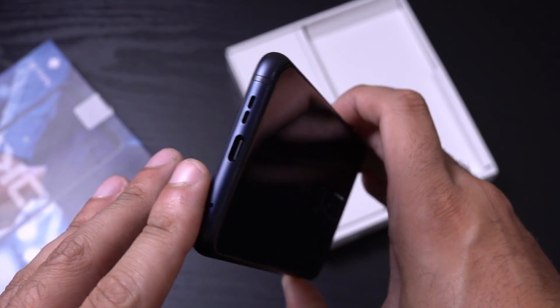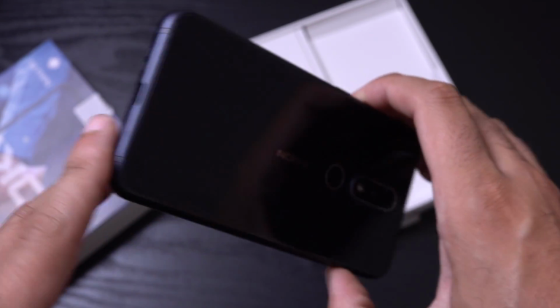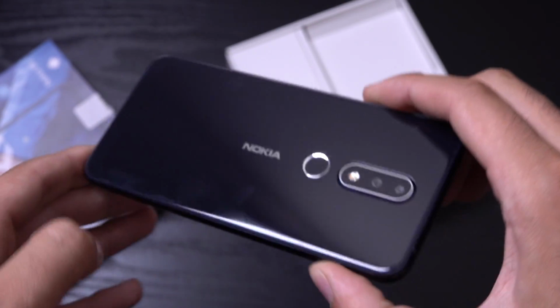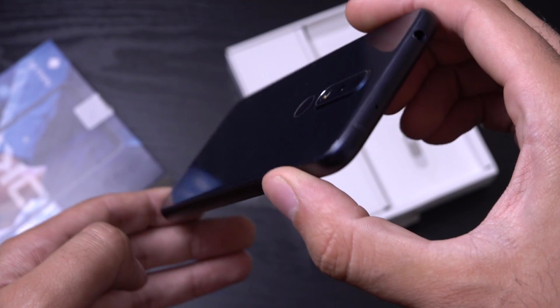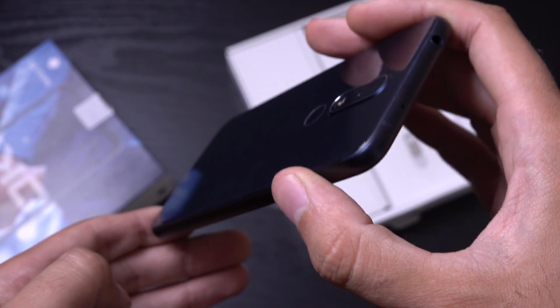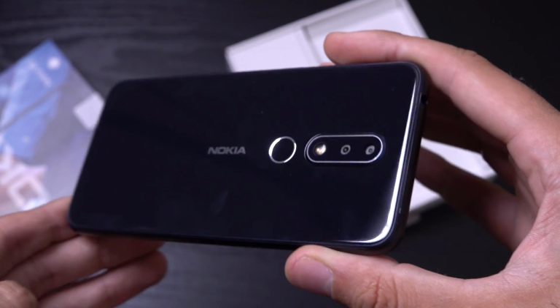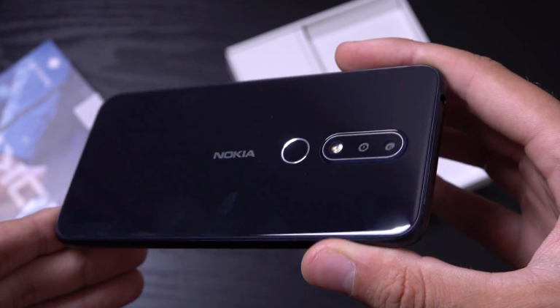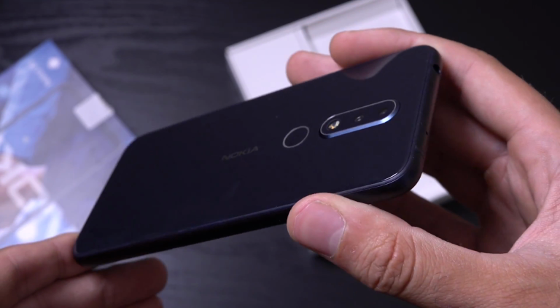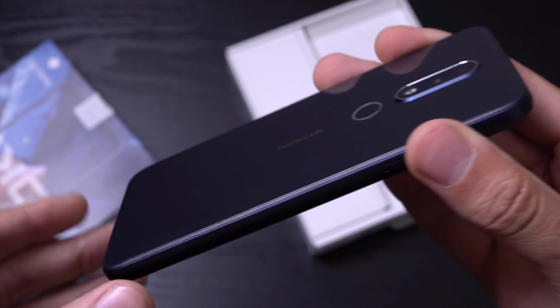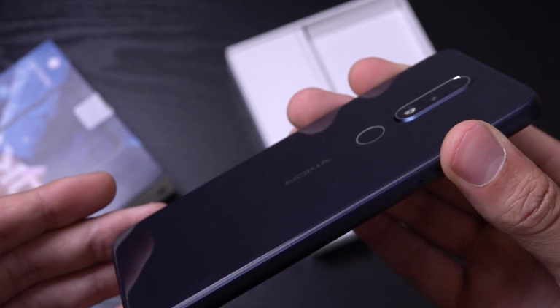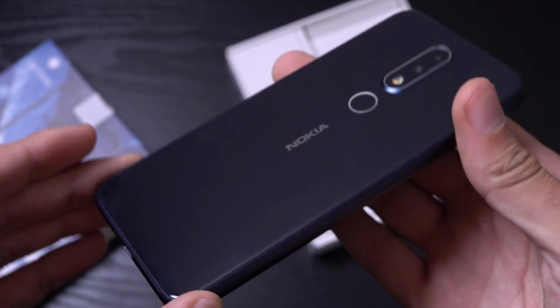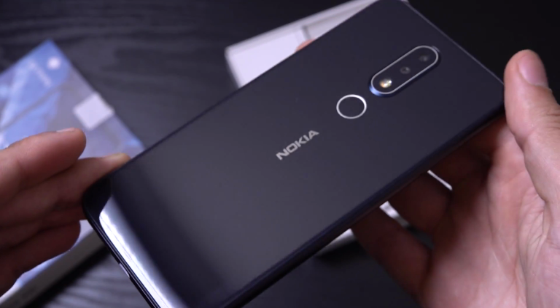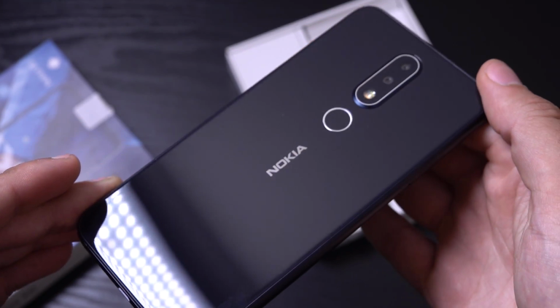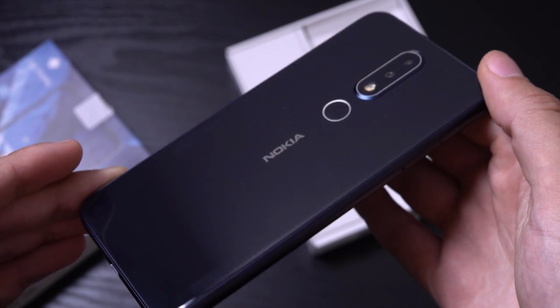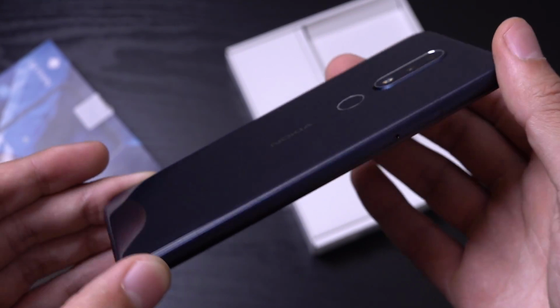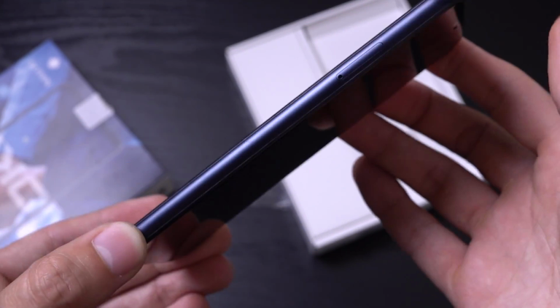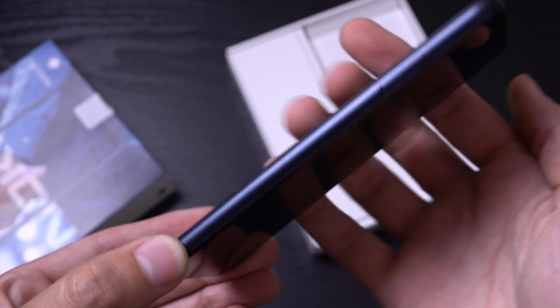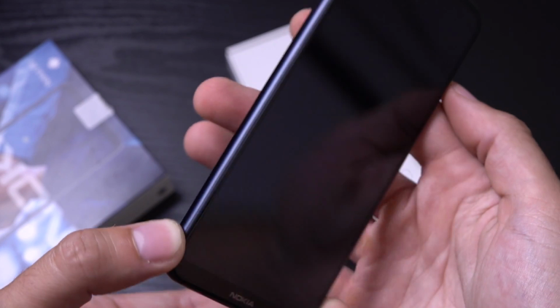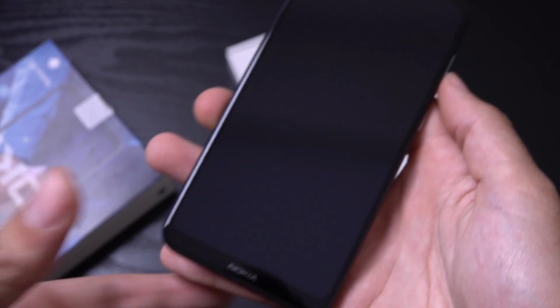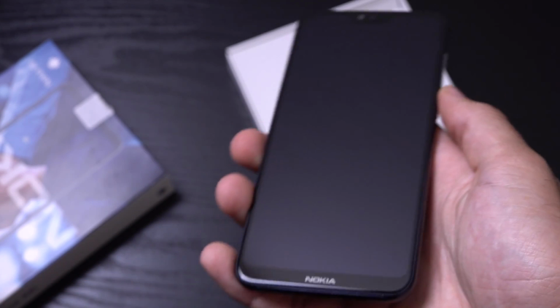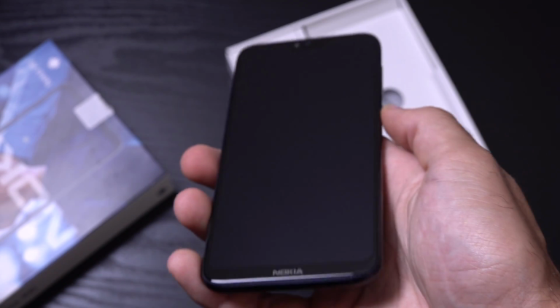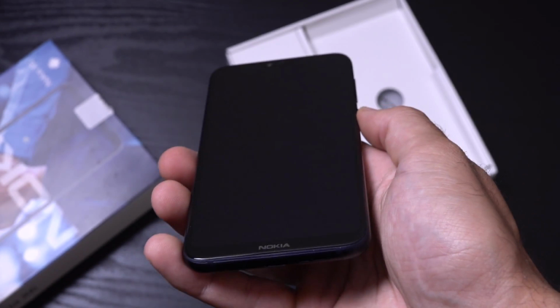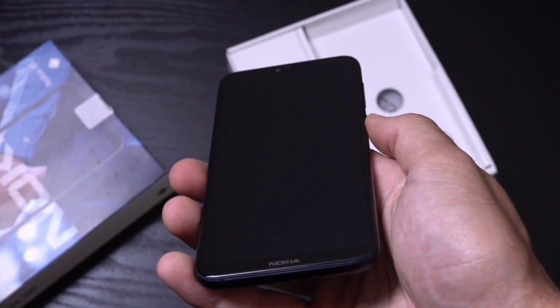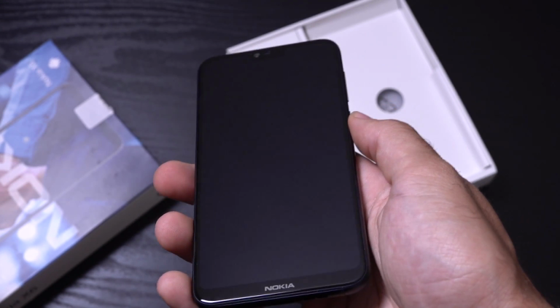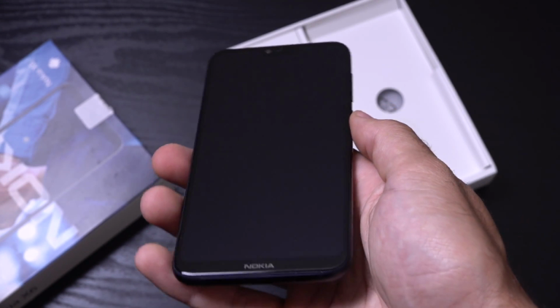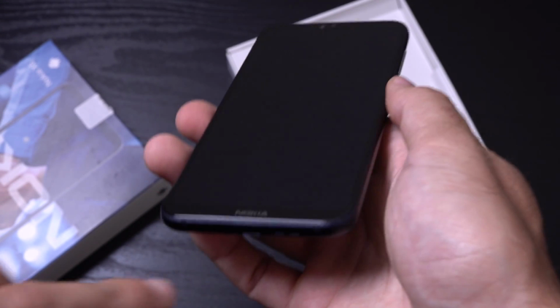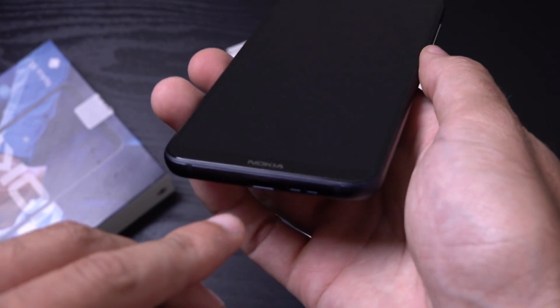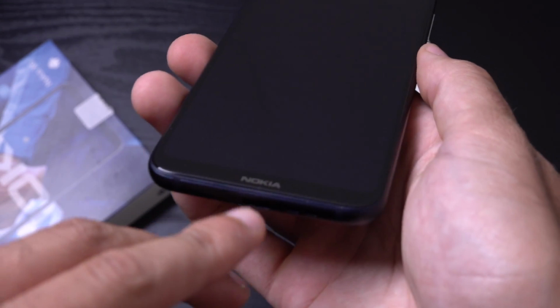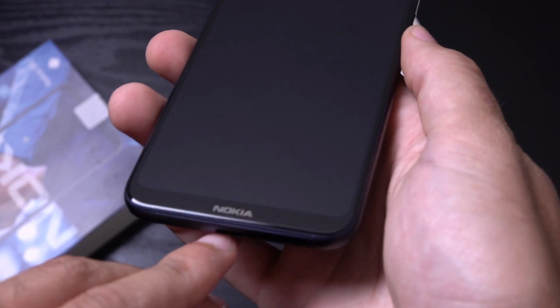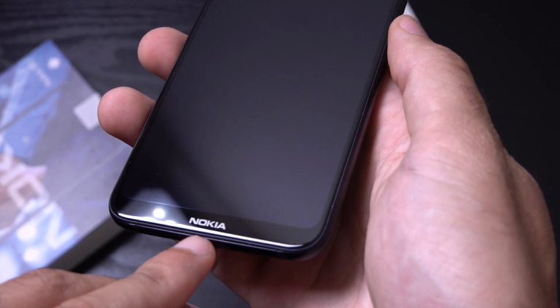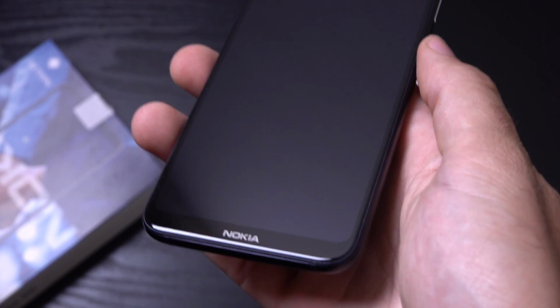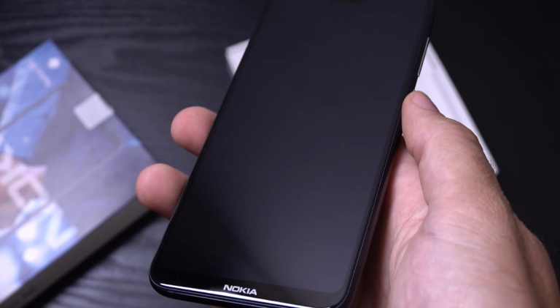So very nice looking device here, typical kind of minimalistic Nokia design. You can see you get your Nokia logo on the front there.